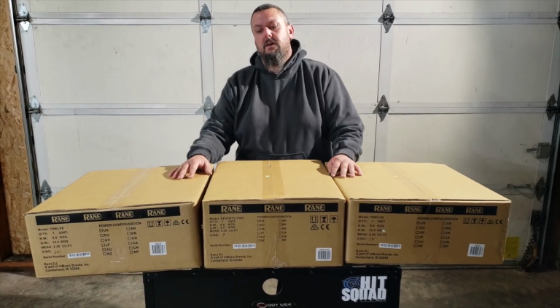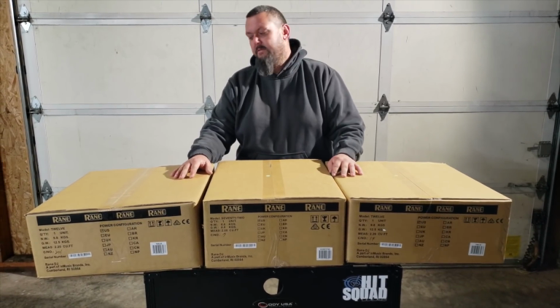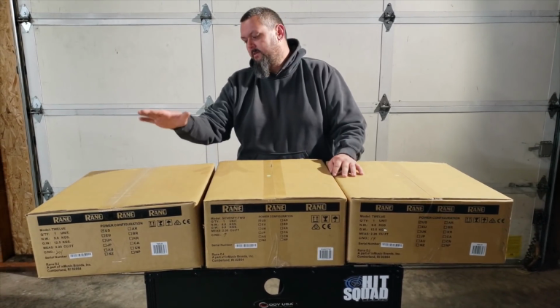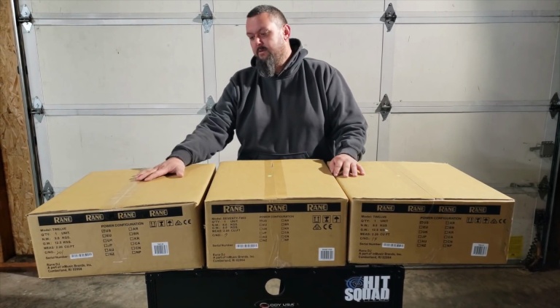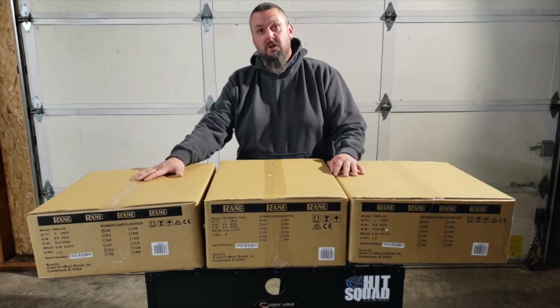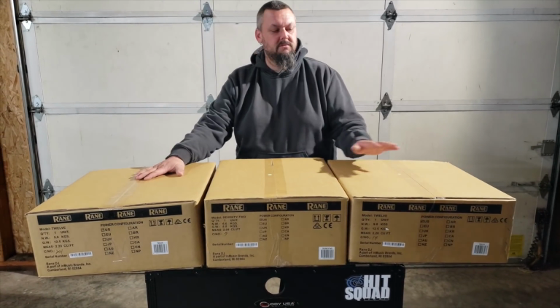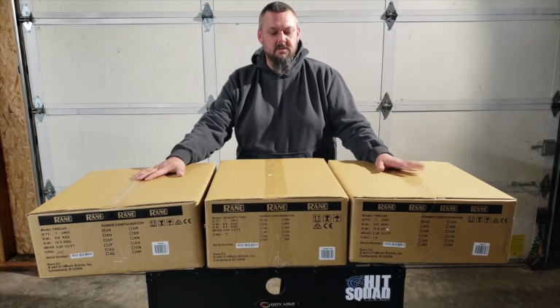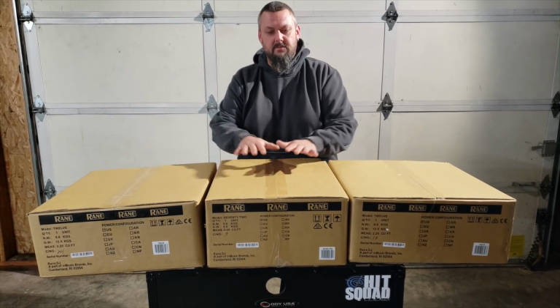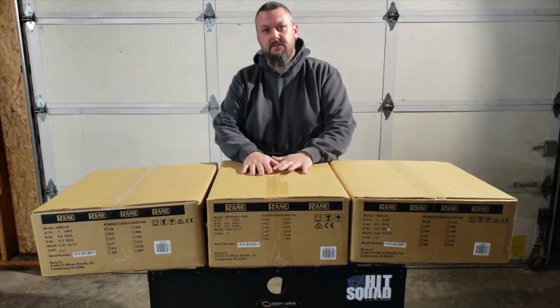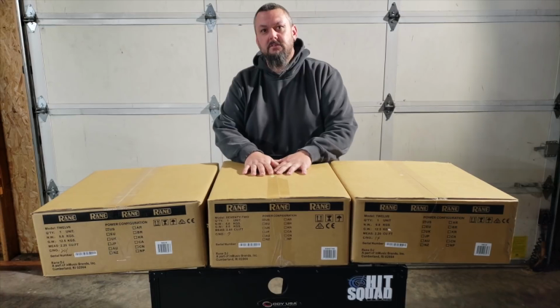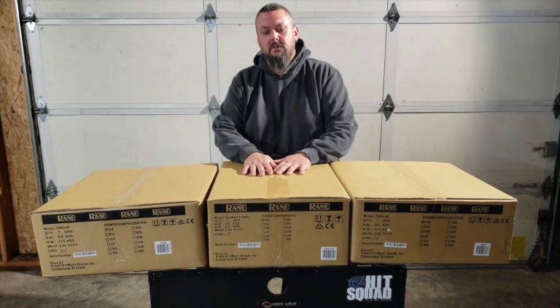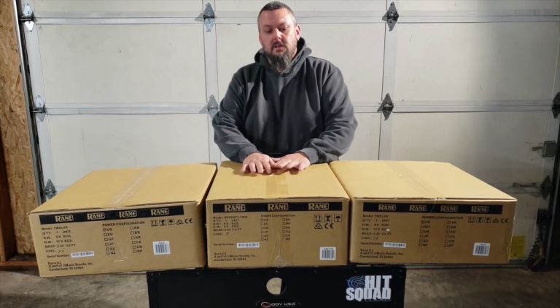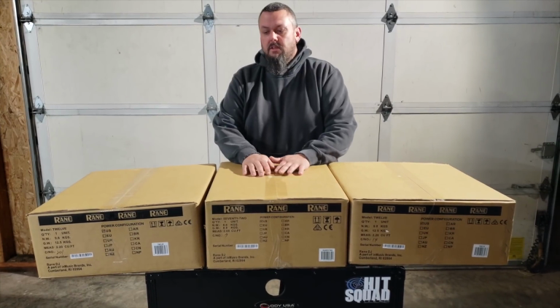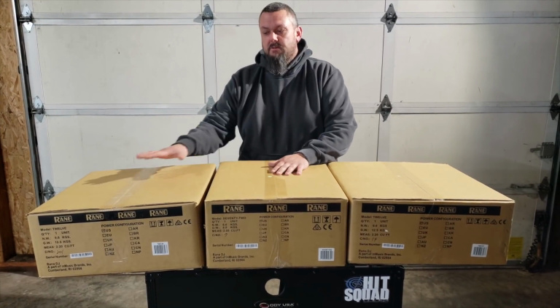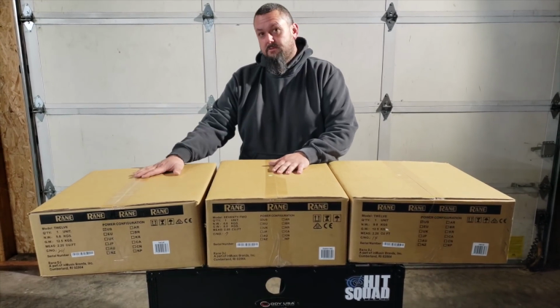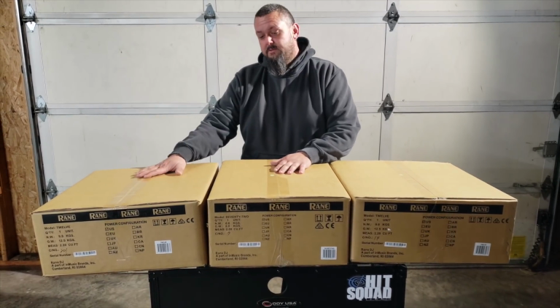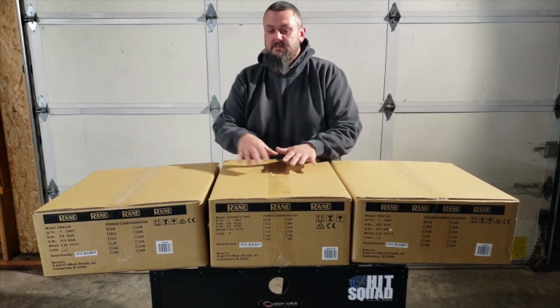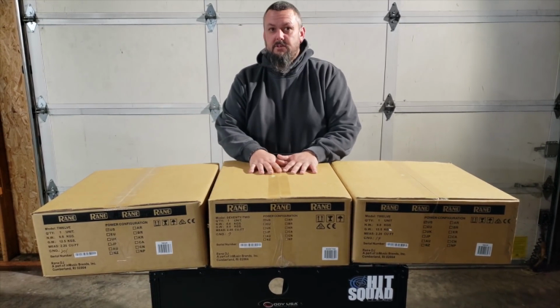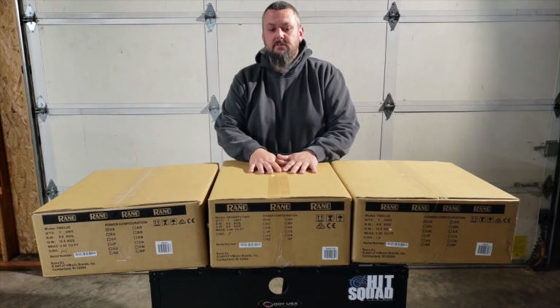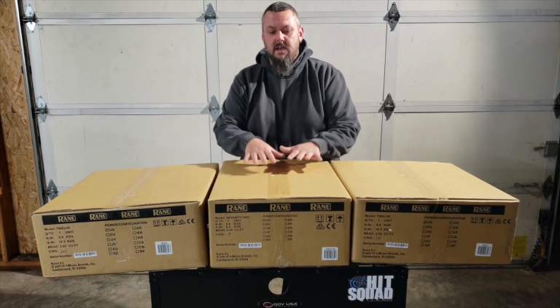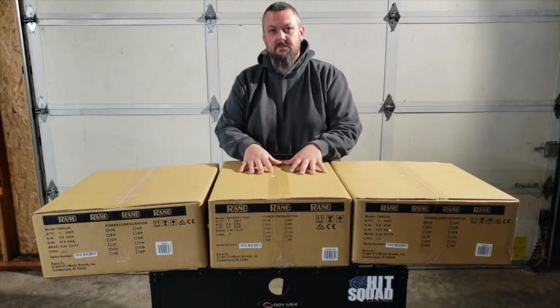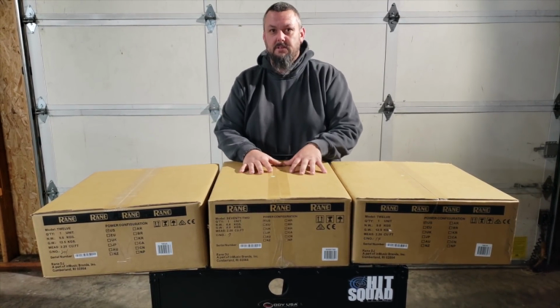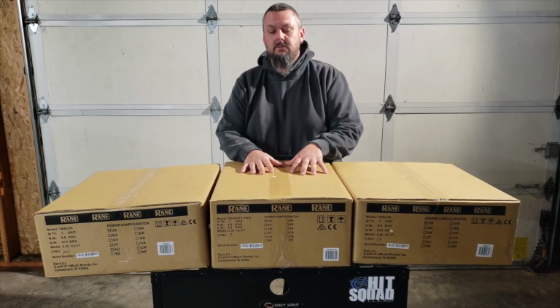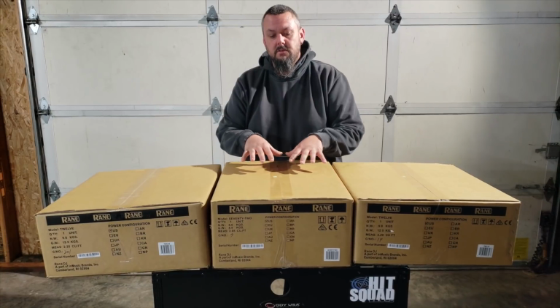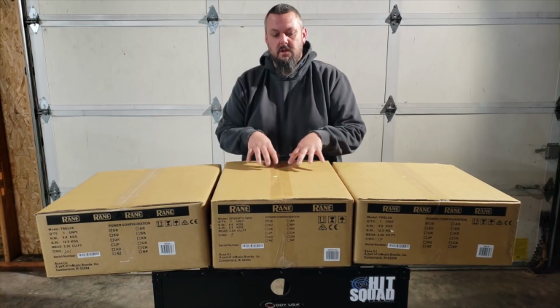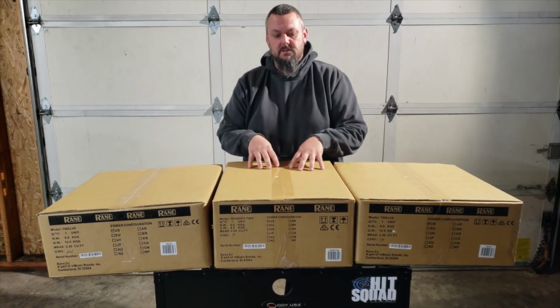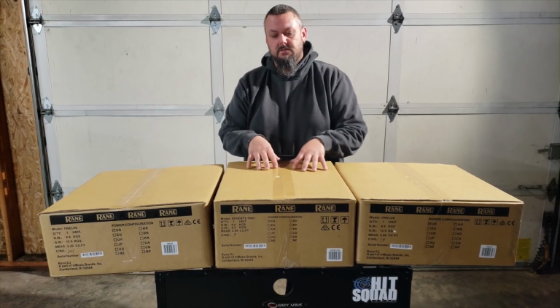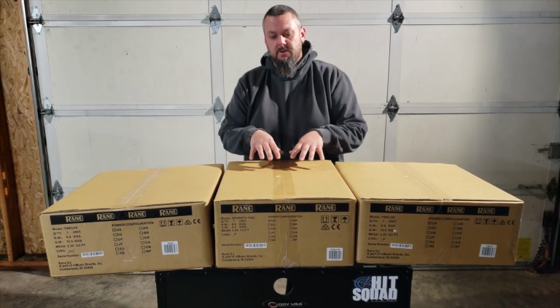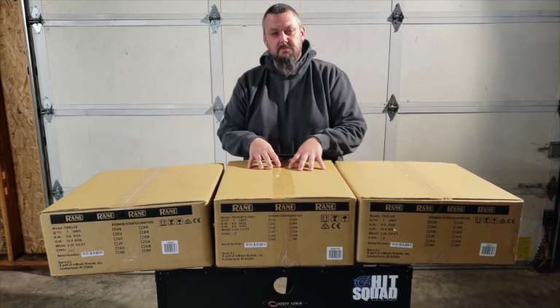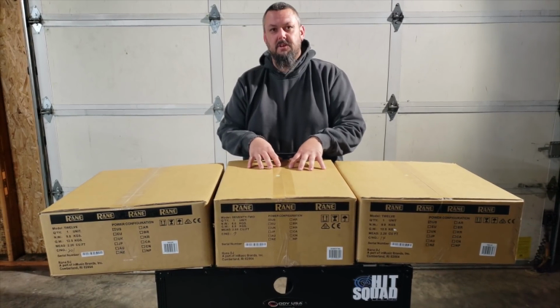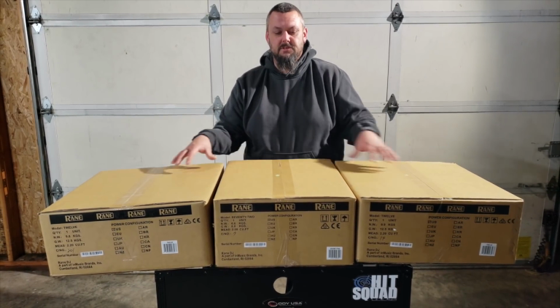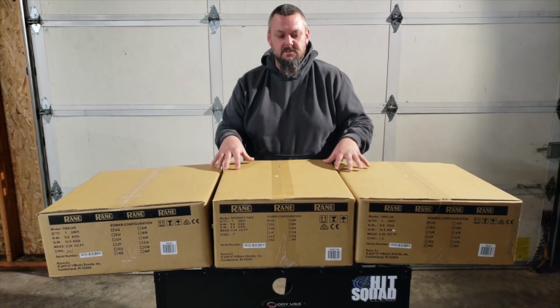Obviously the Reign 12s and the Reign 72. I want to start with the 72 just because it's the mothership of this system.